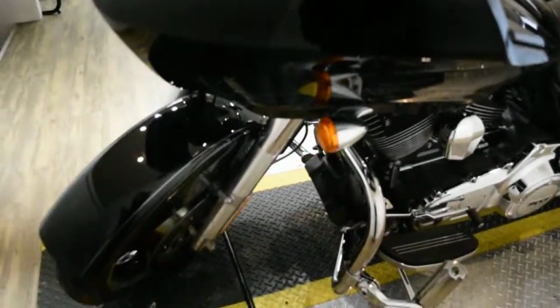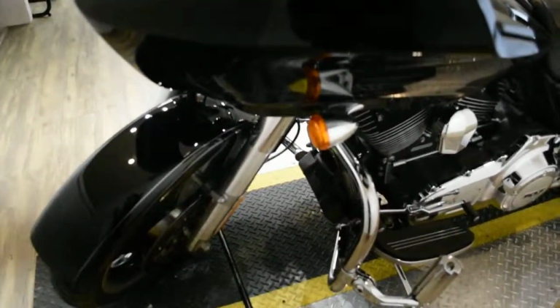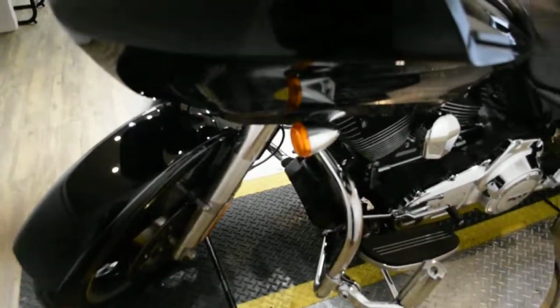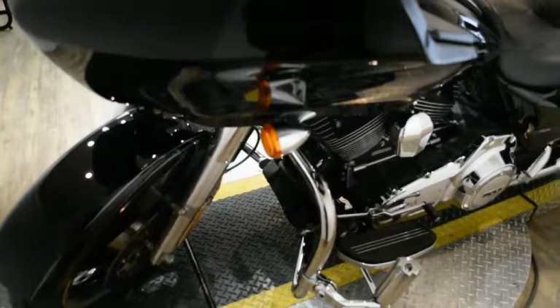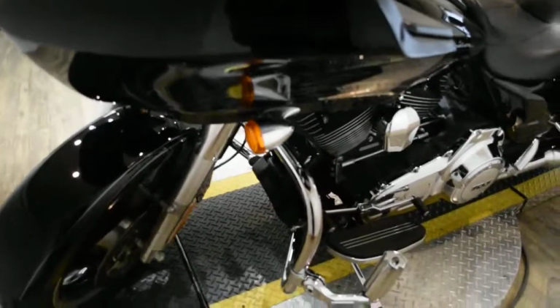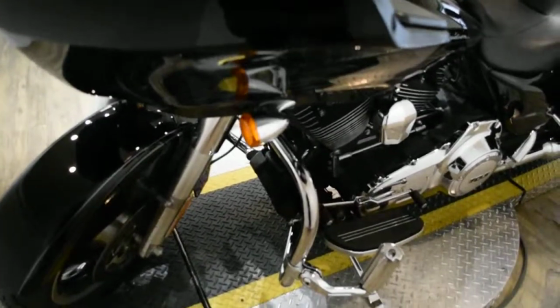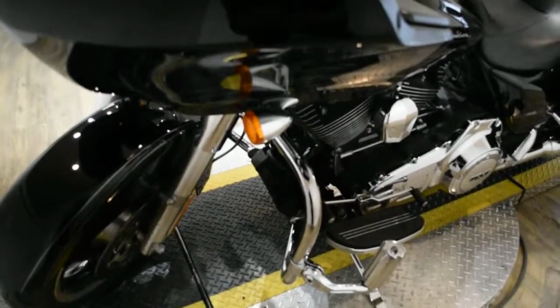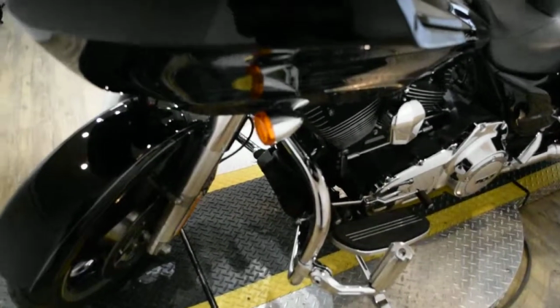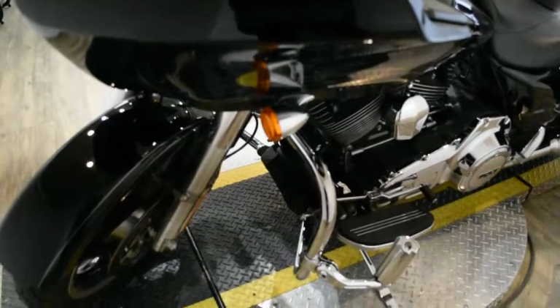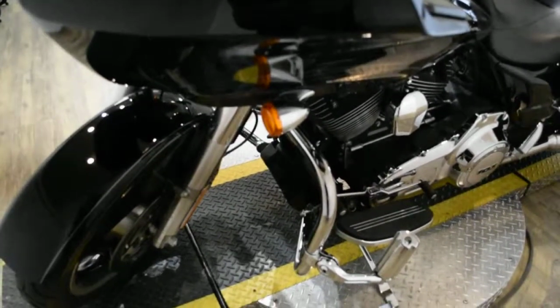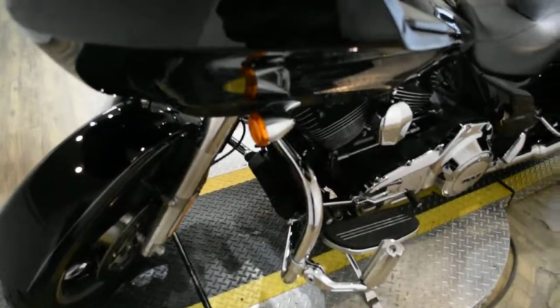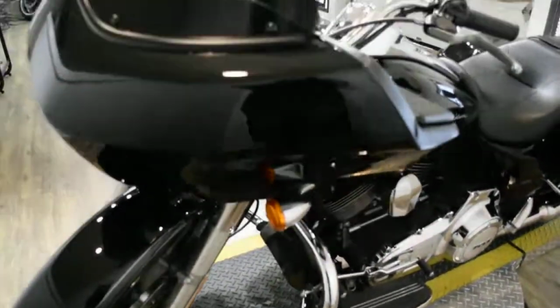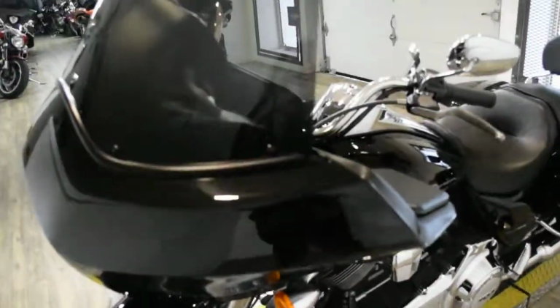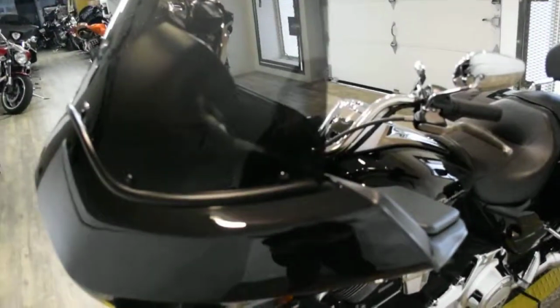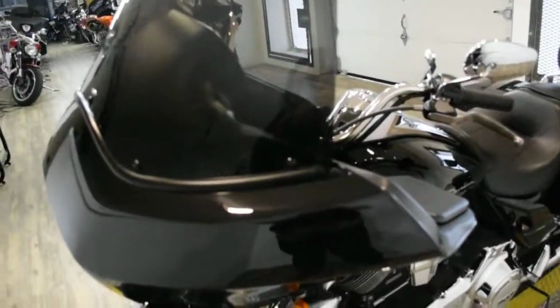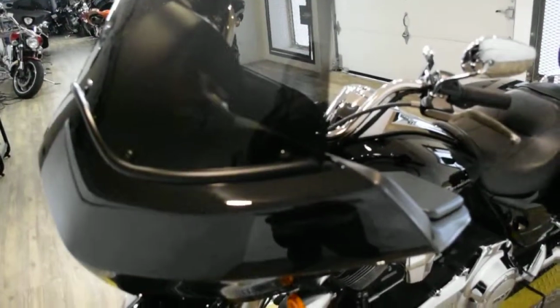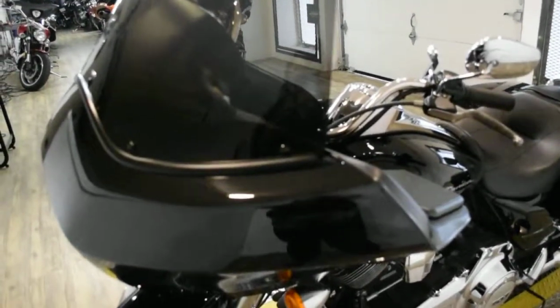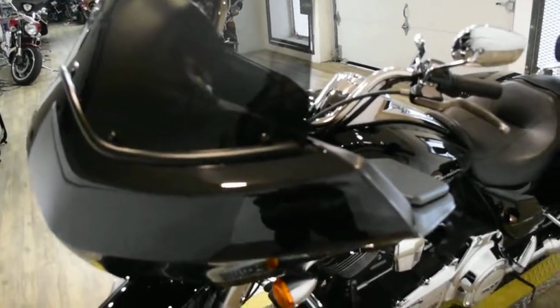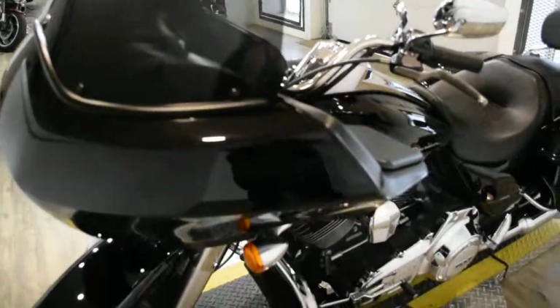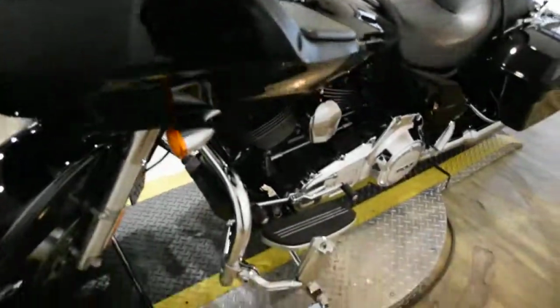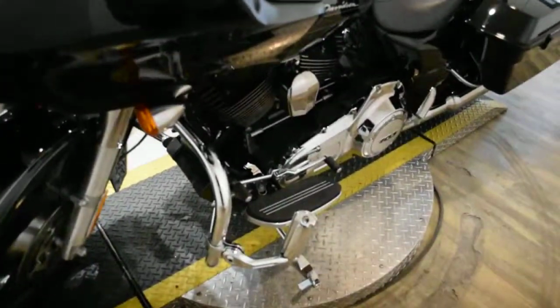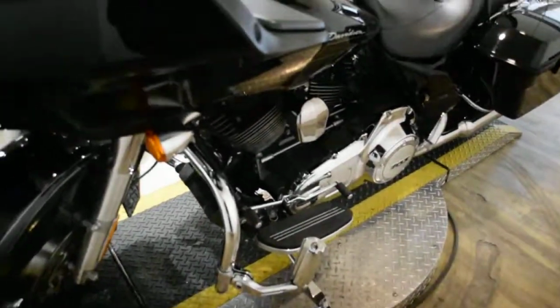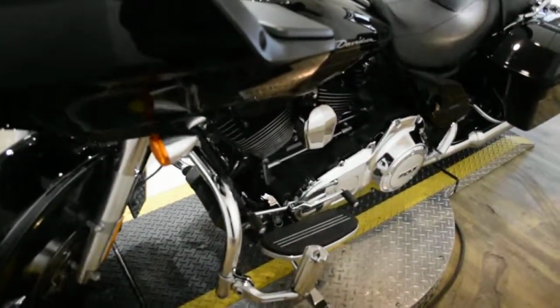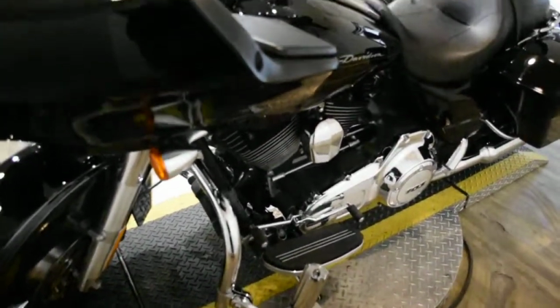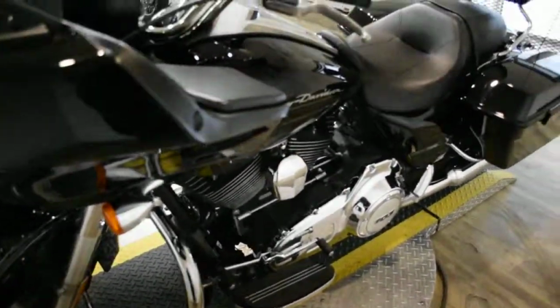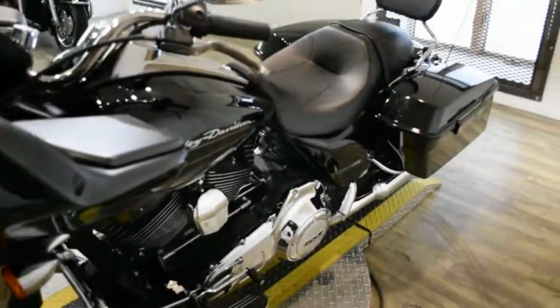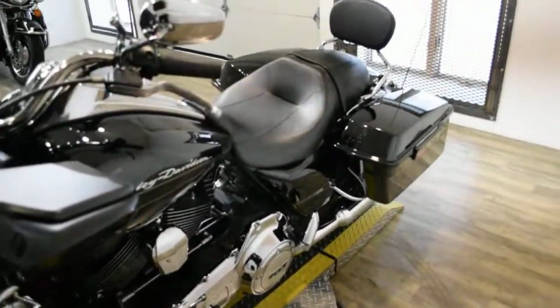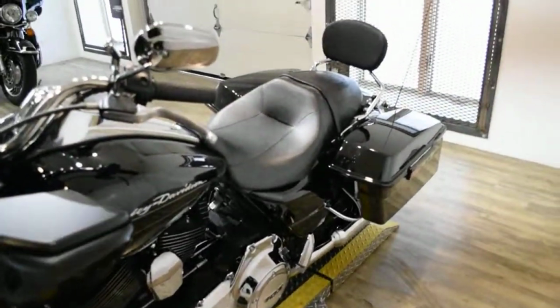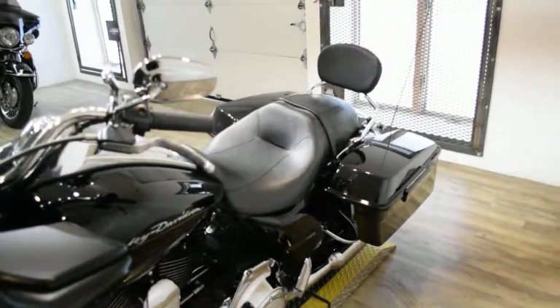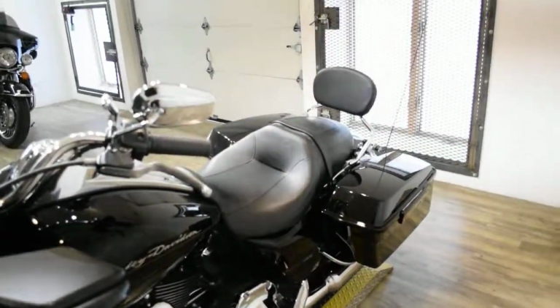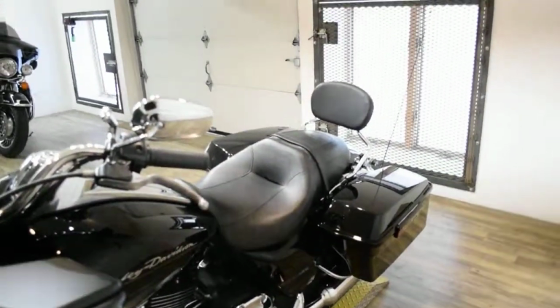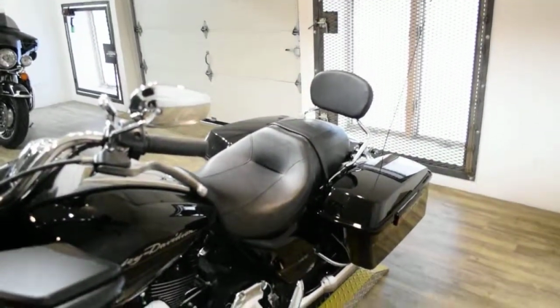This bike does also have some extras. It has the highway bars with pegs, it has the tinted shield, it does have the floorboards, and it also has the passenger backrest.